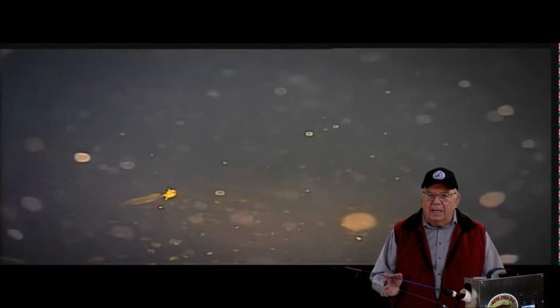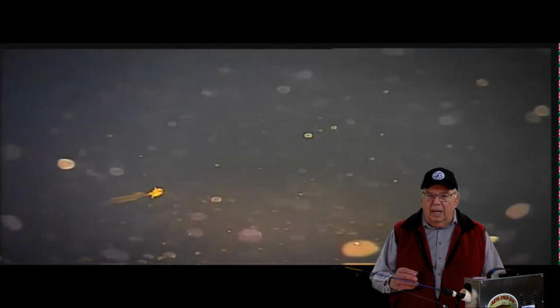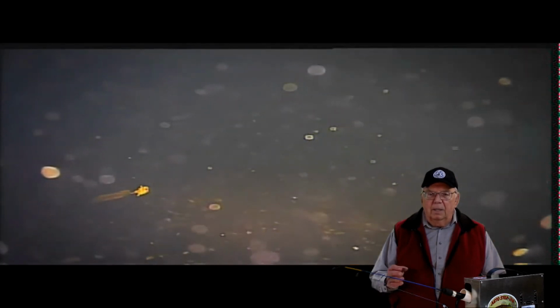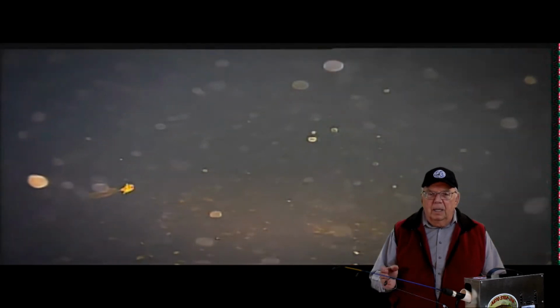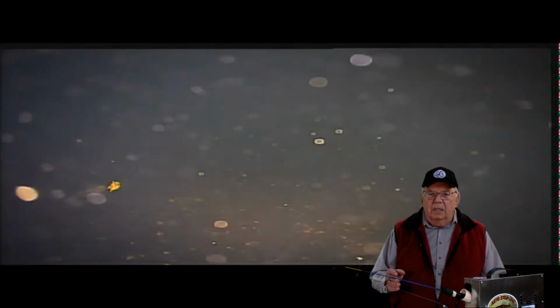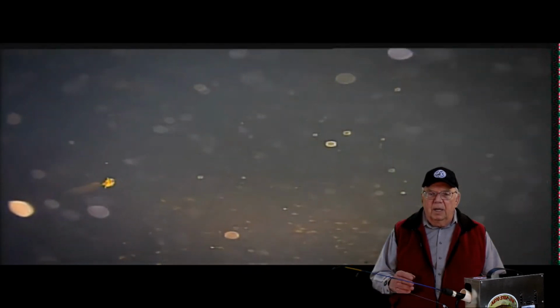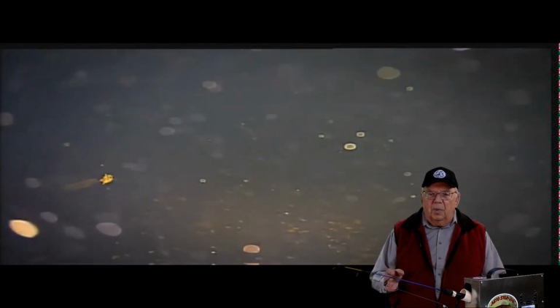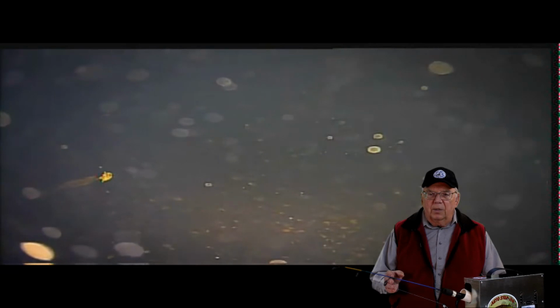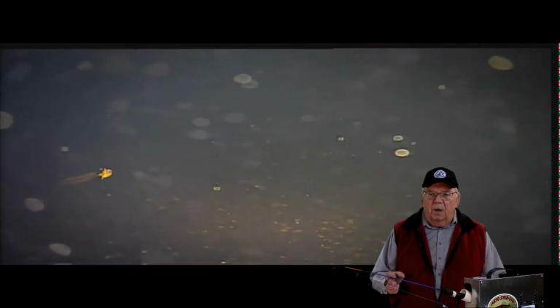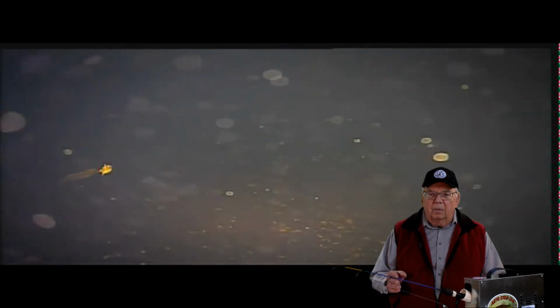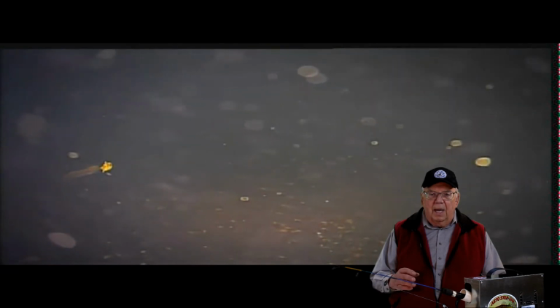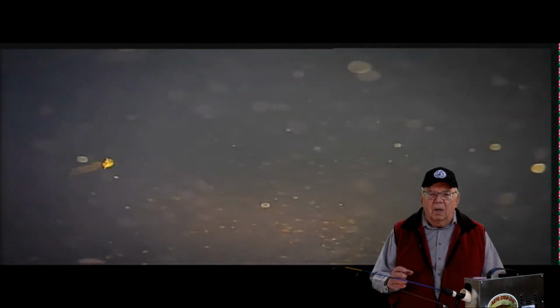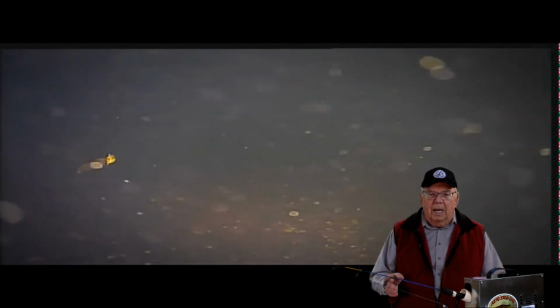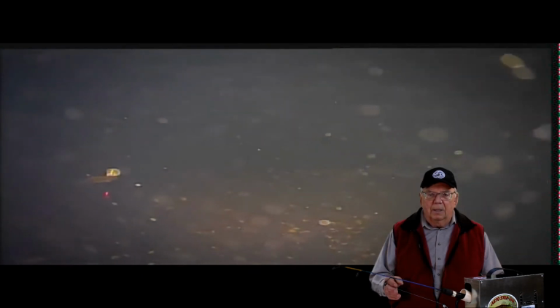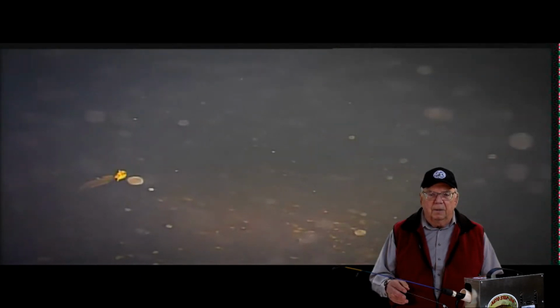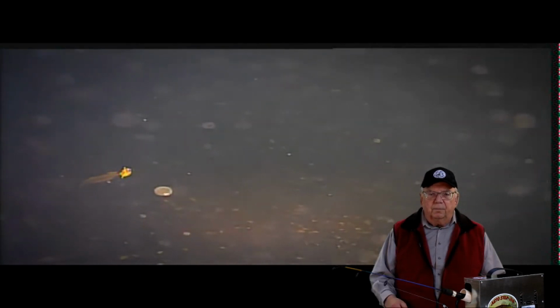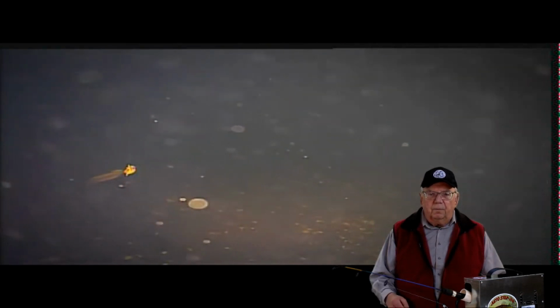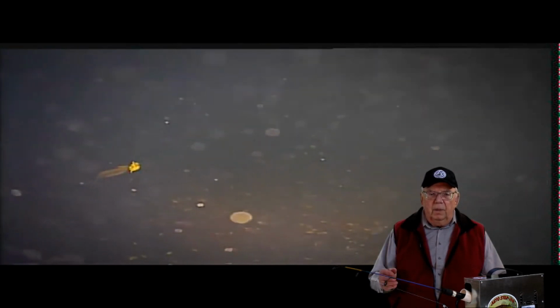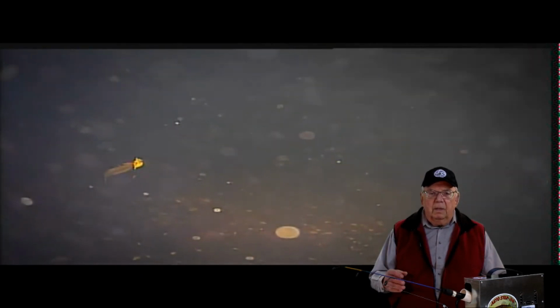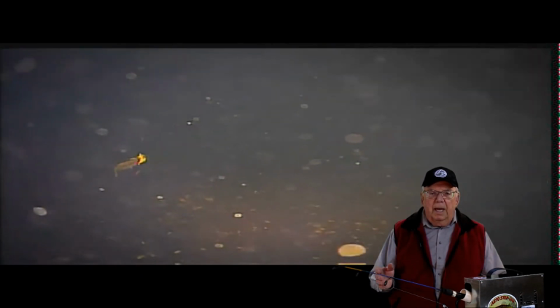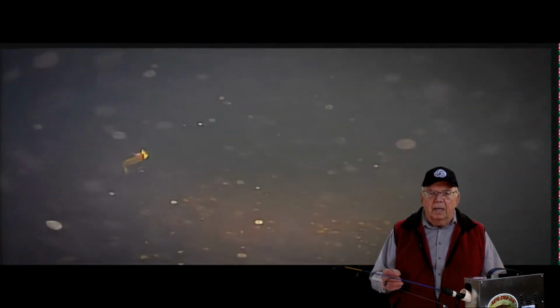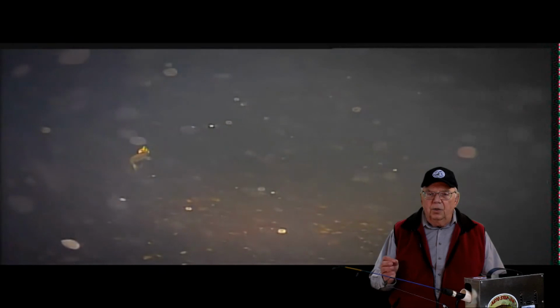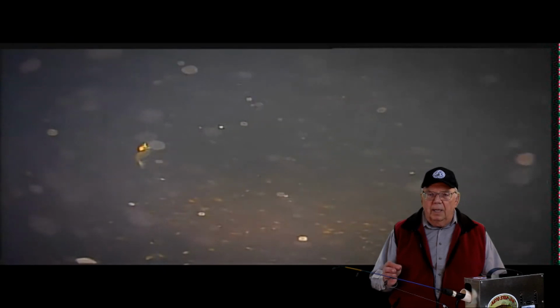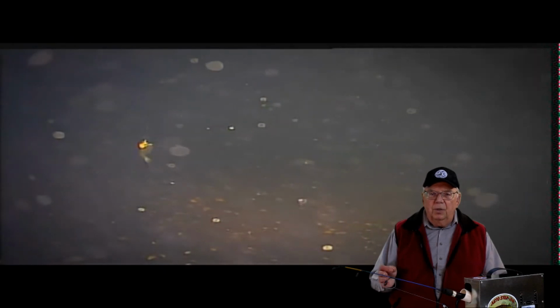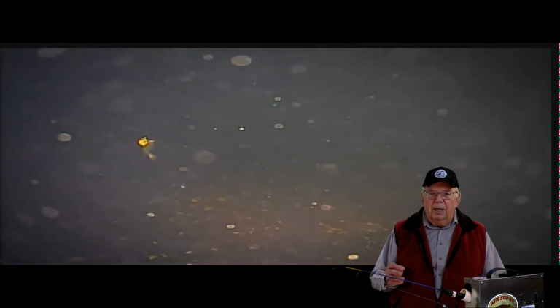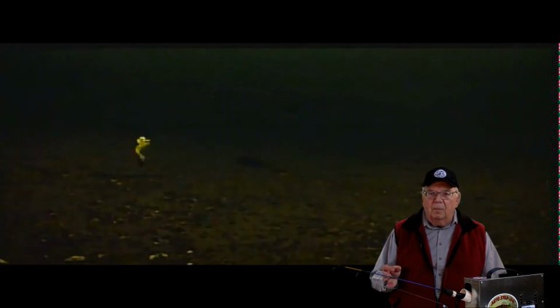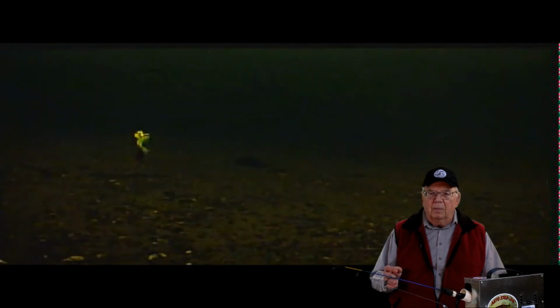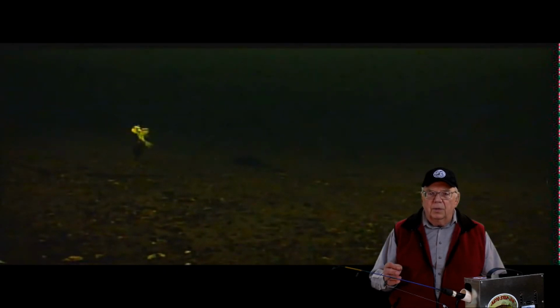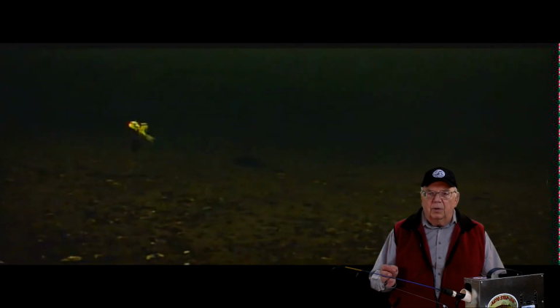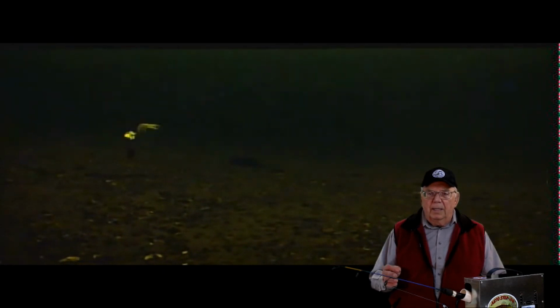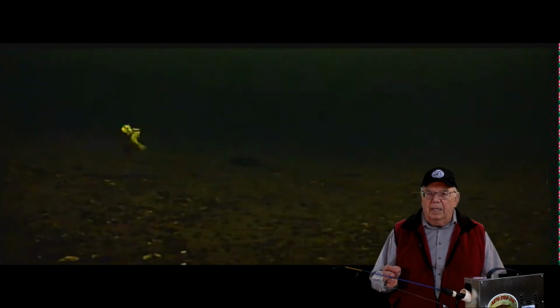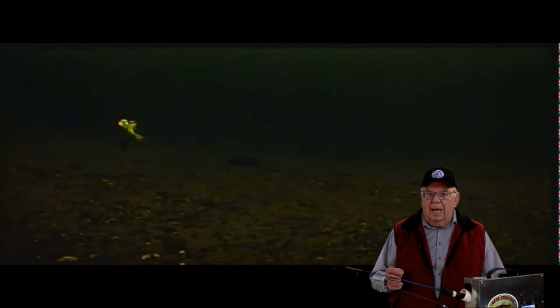Underwater camera lighting is sometimes necessary but creates a problem with backscatter. Backscatter is the illumination of particles in the water by the camera light. This lake had an unusually dark bottom, so I tried the LED light.